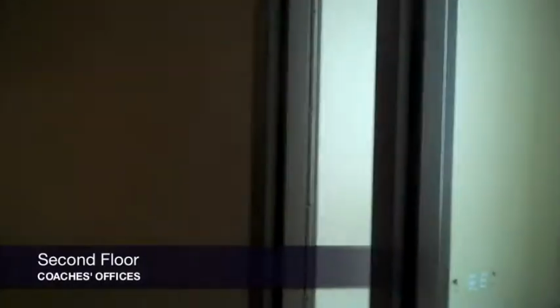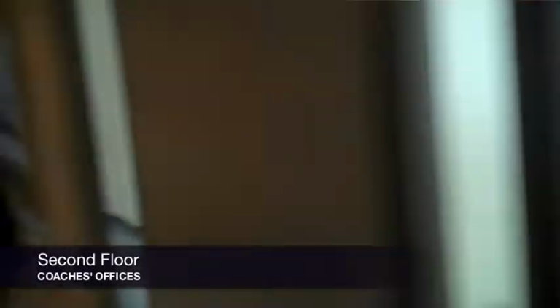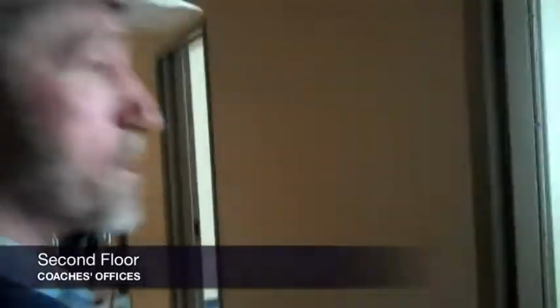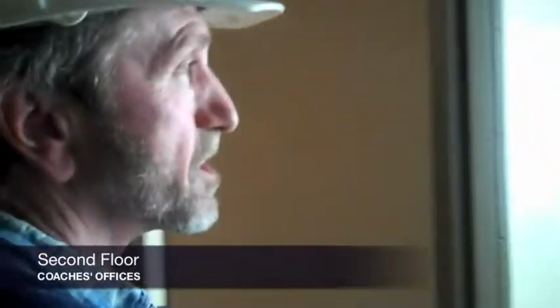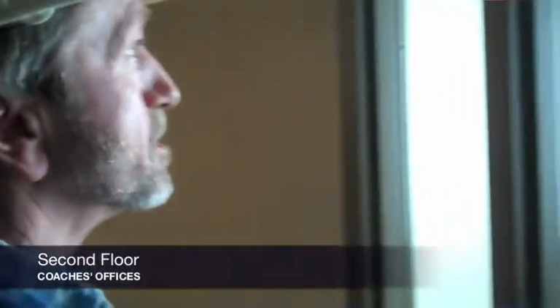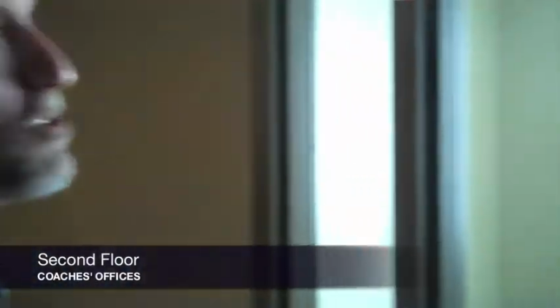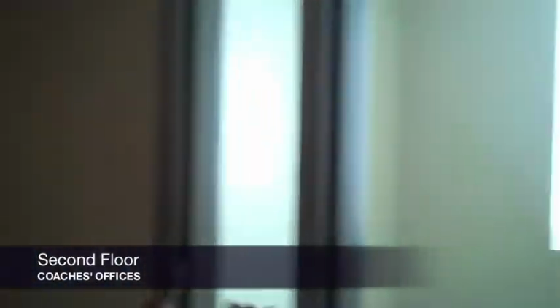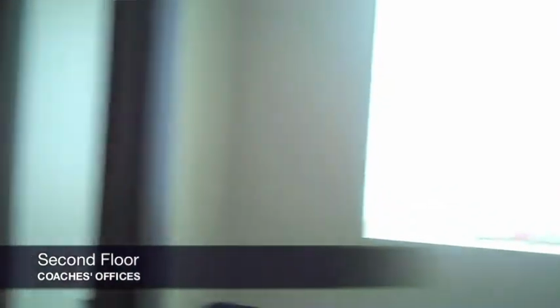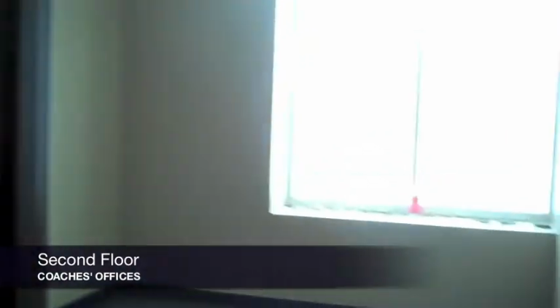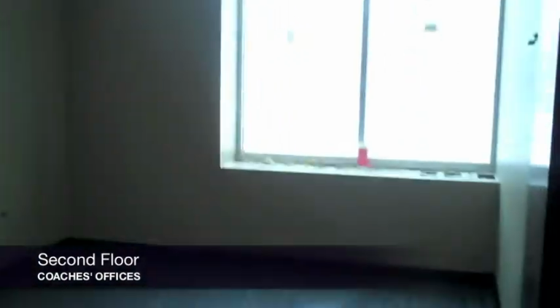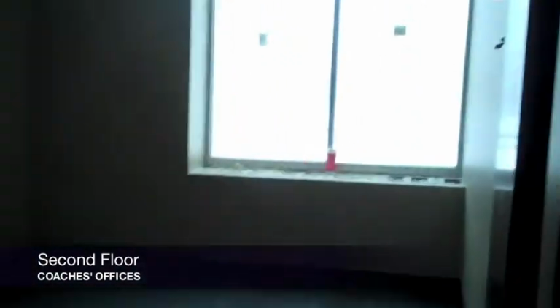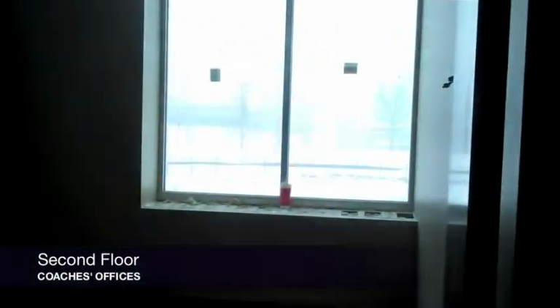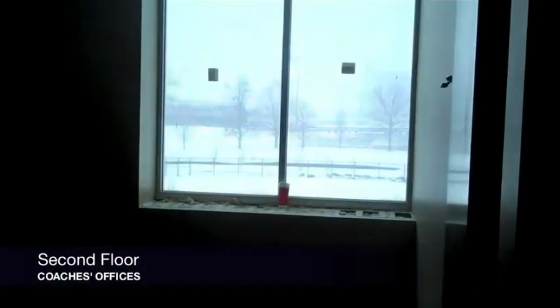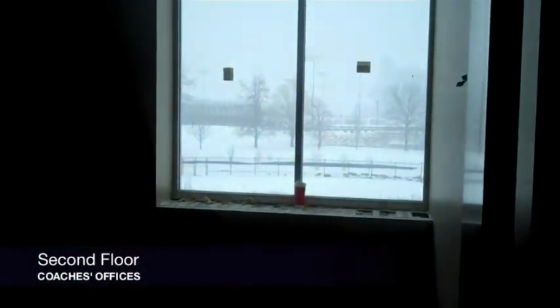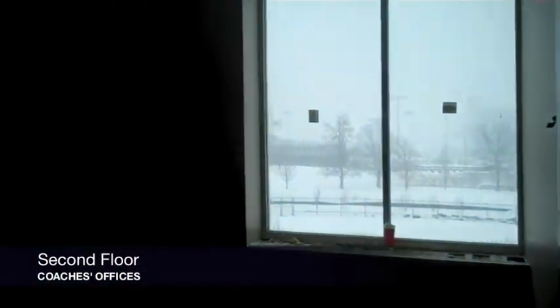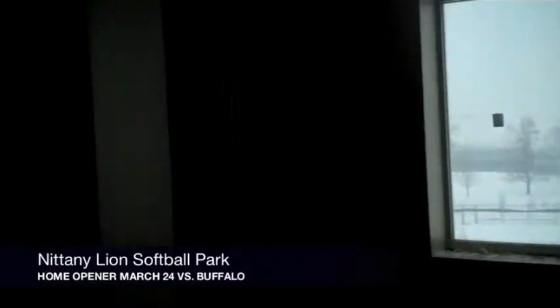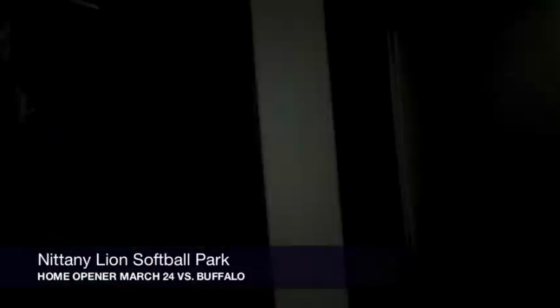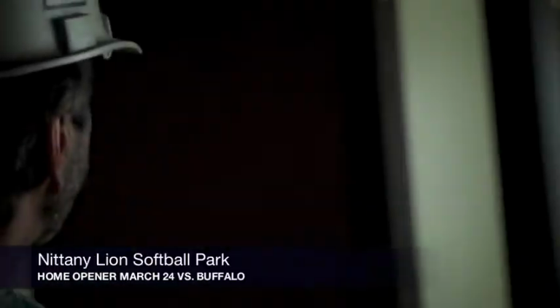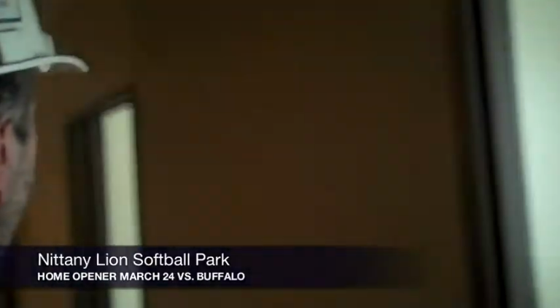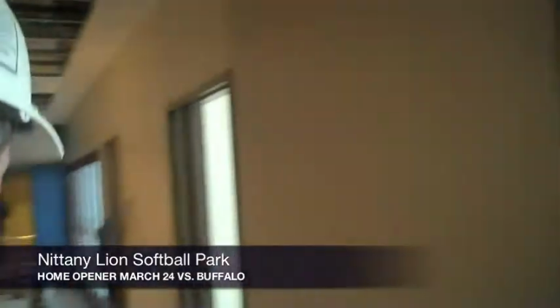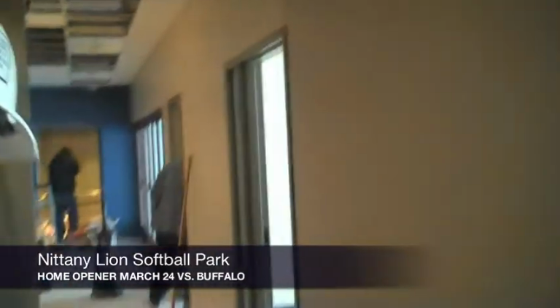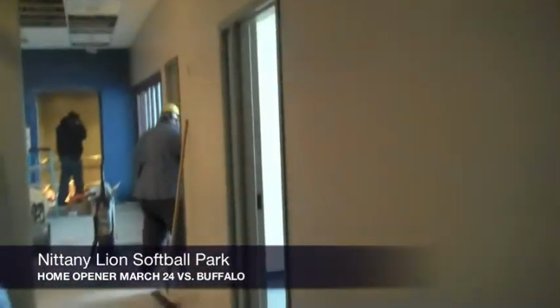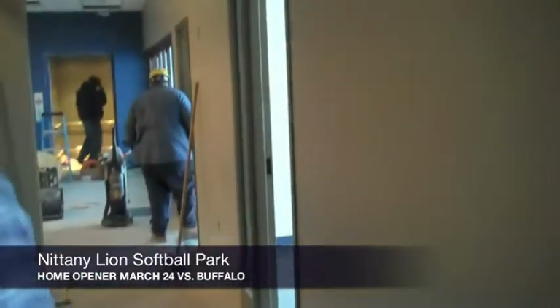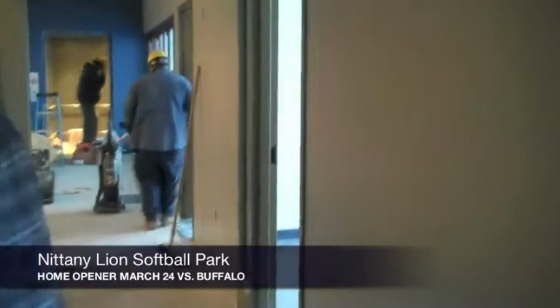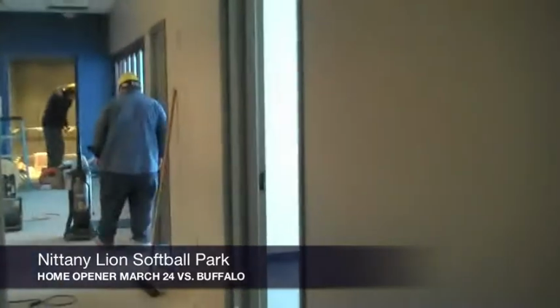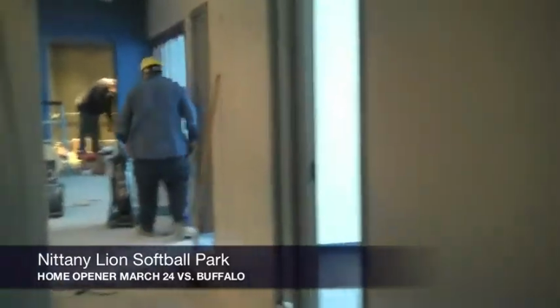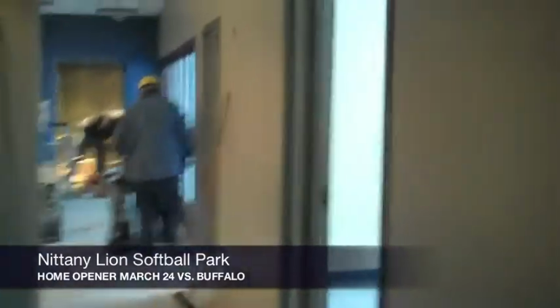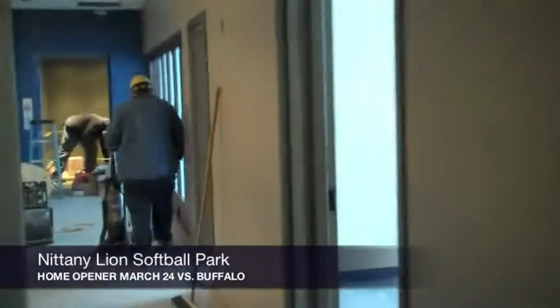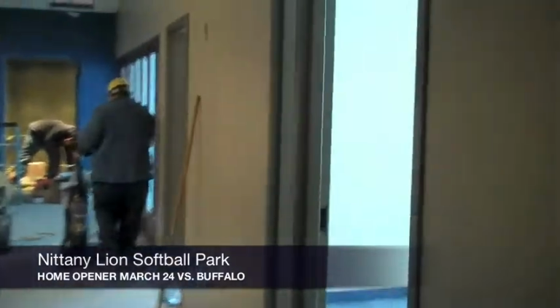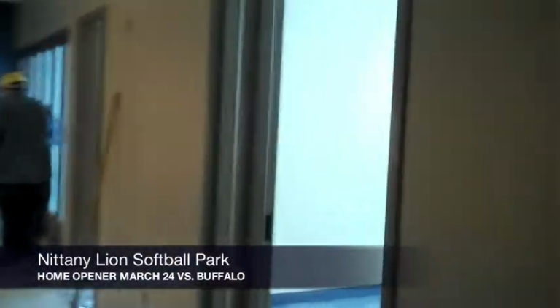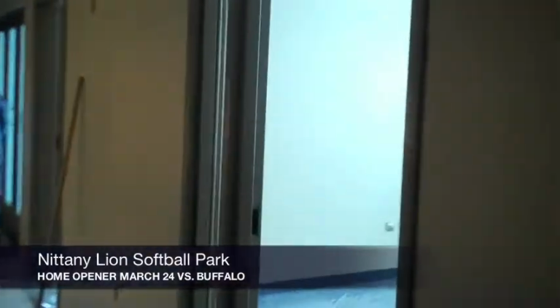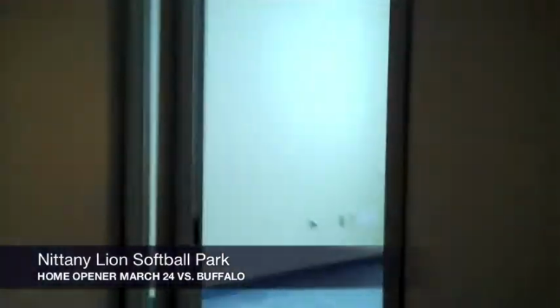This is one of the assistant coach's offices beside the head coach. There are three offices in a row. And here's another assistant coach's office.